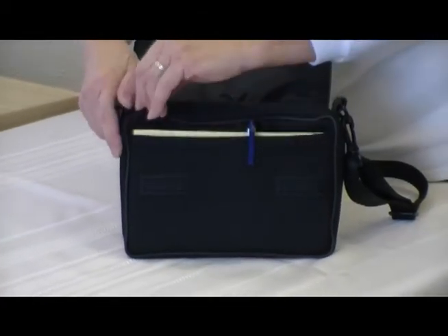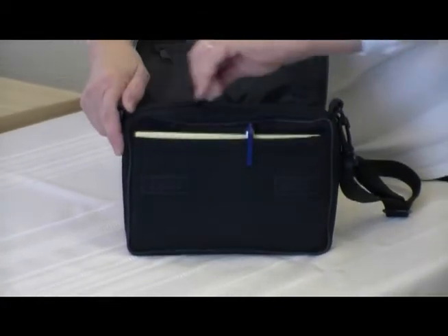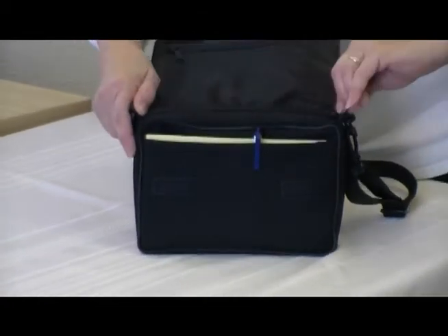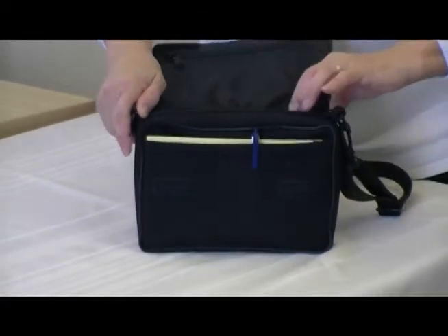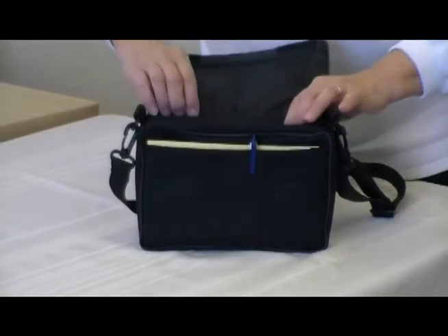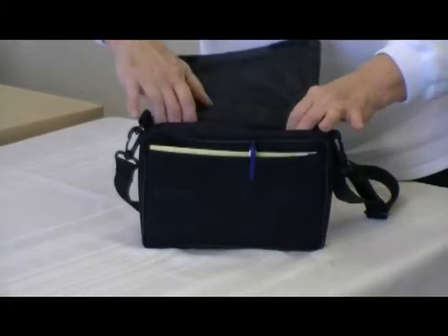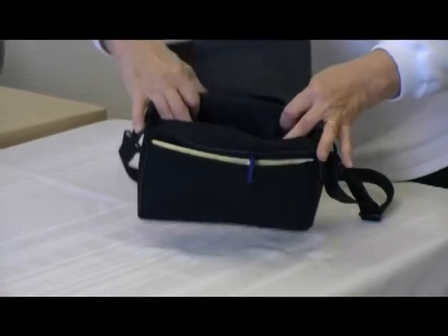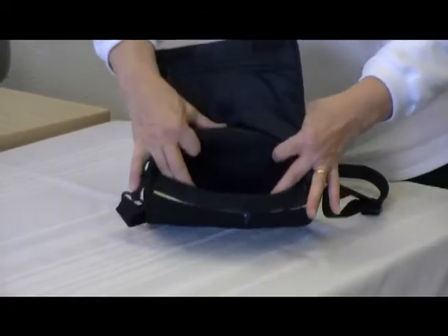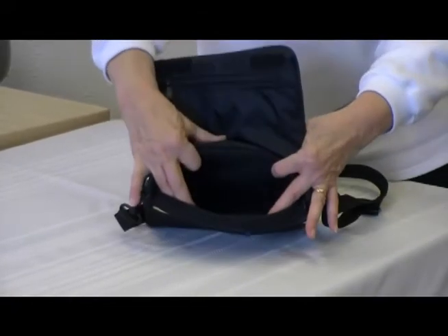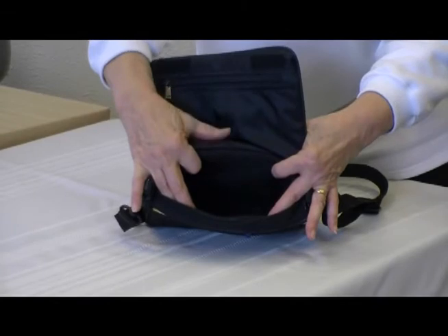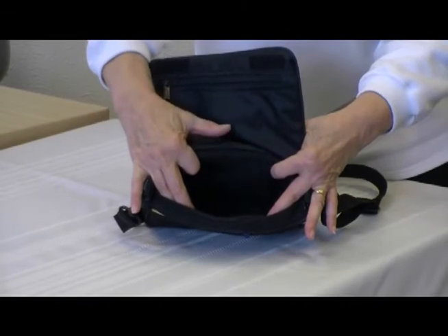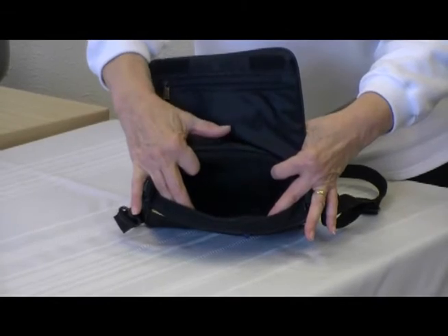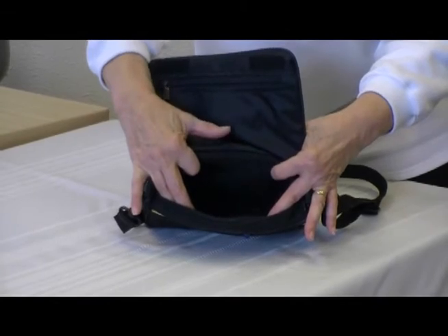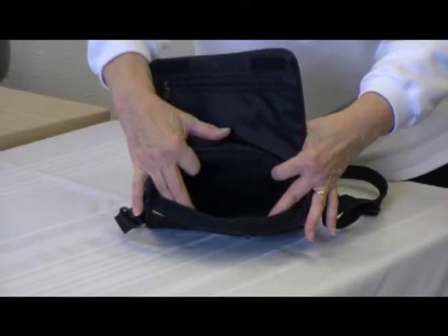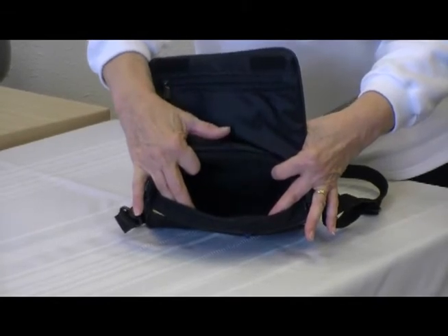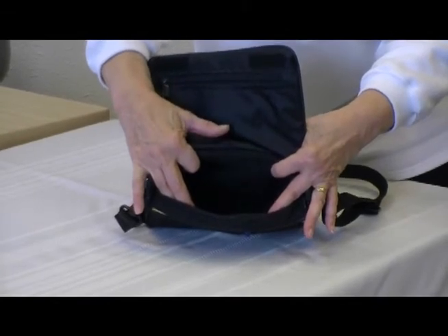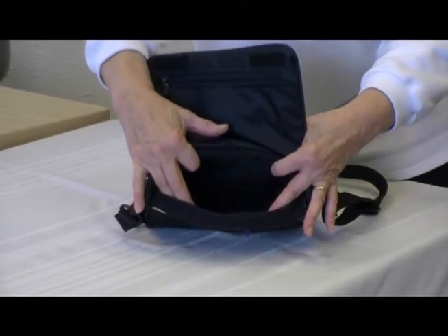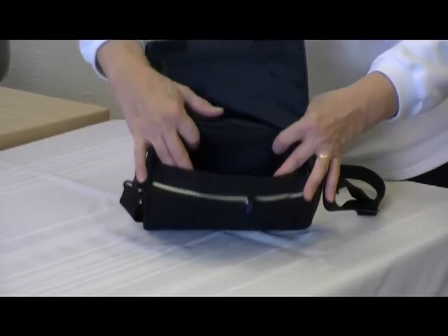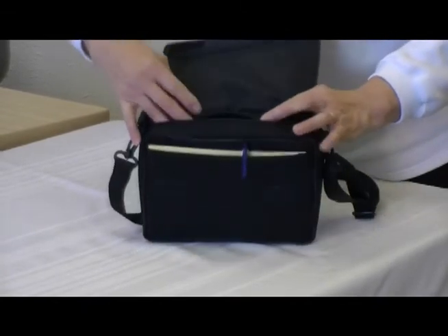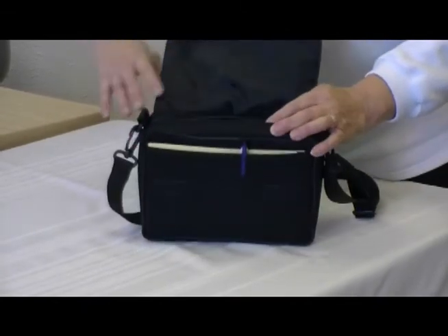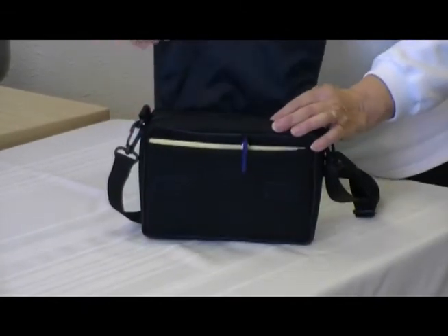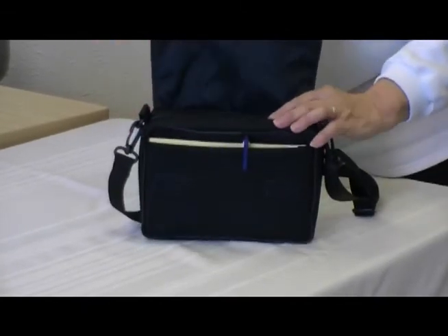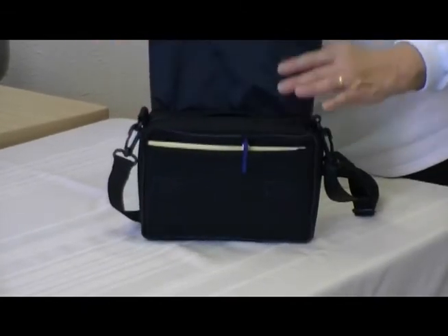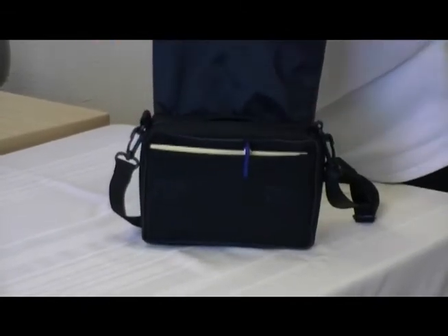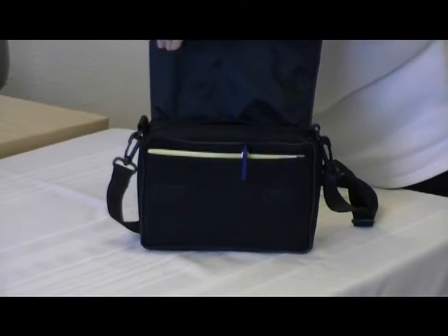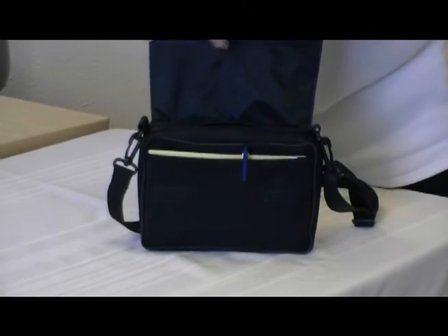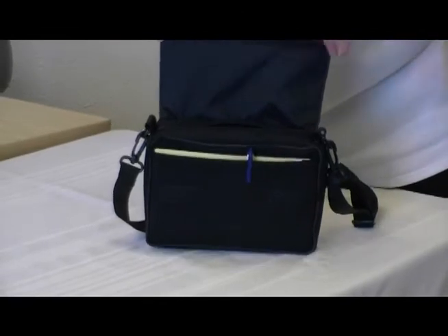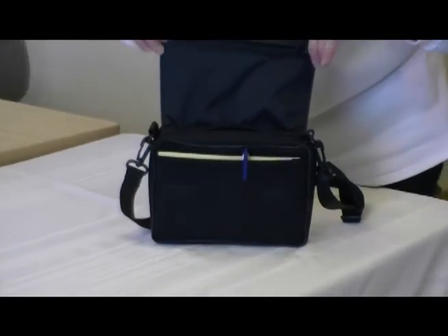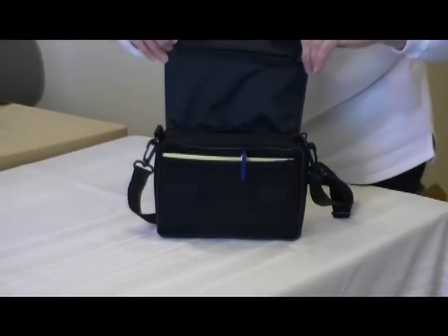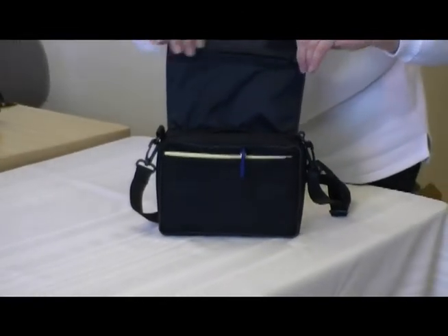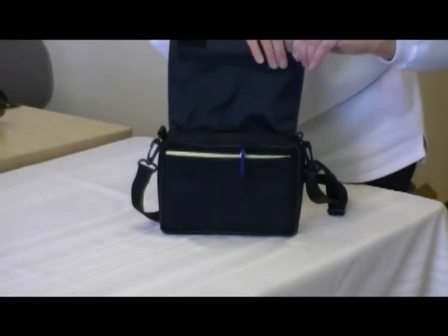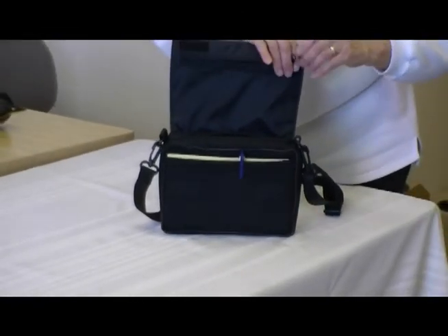This main compartment is just open, roomy, large. Your wallet and your sunglasses will fit in here, and then there's another zippered pocket at the top of the flap.